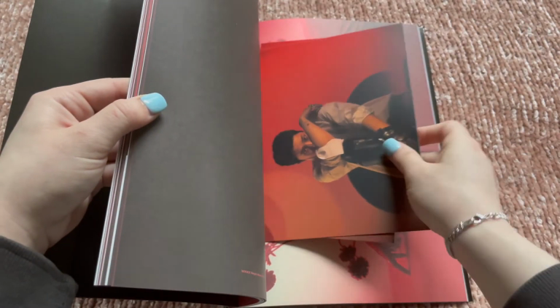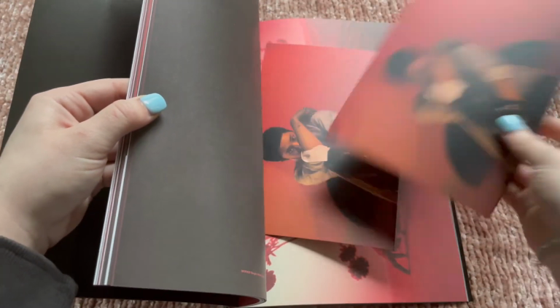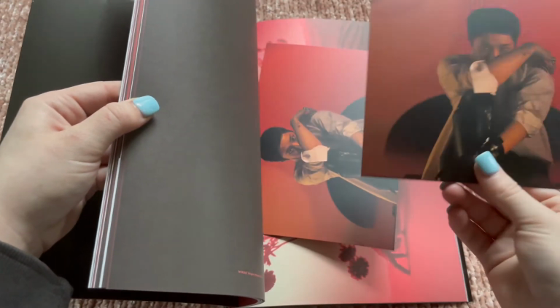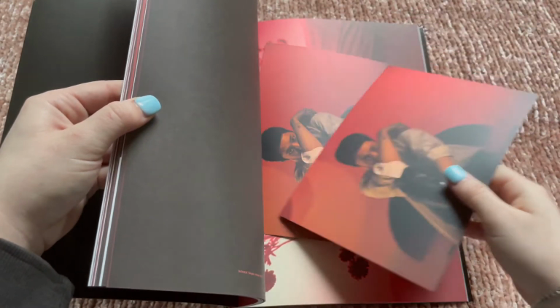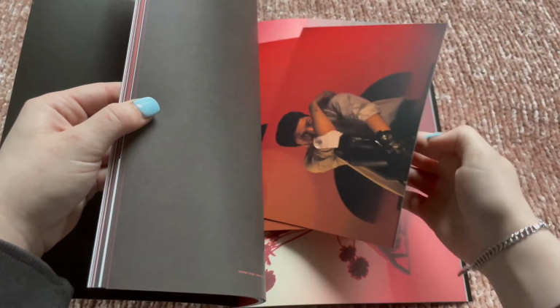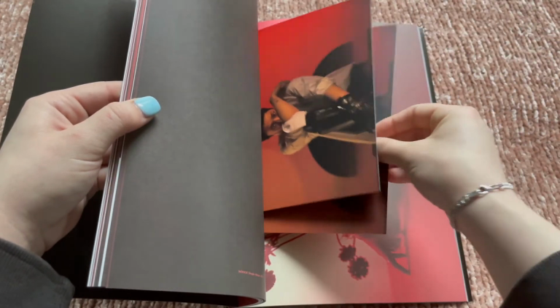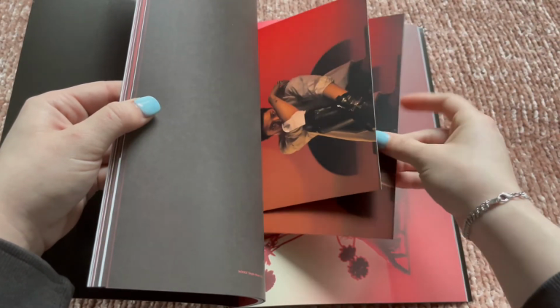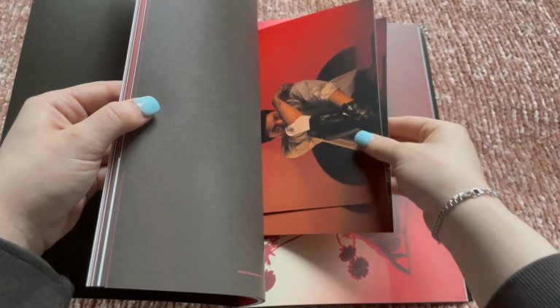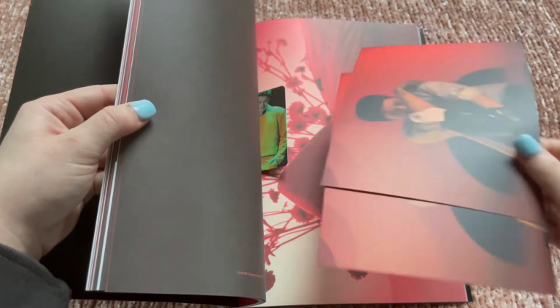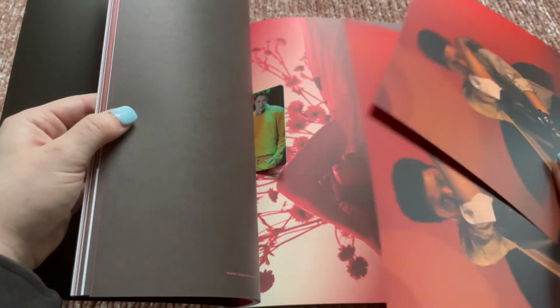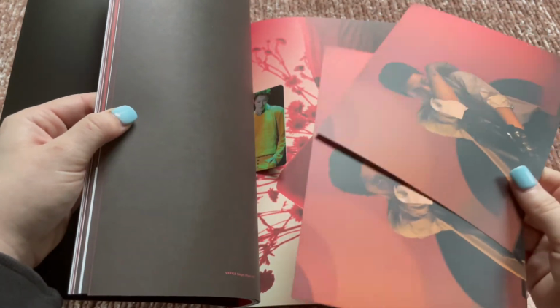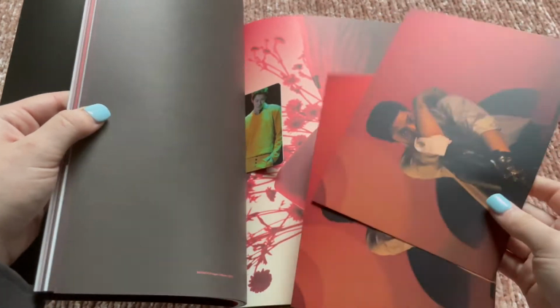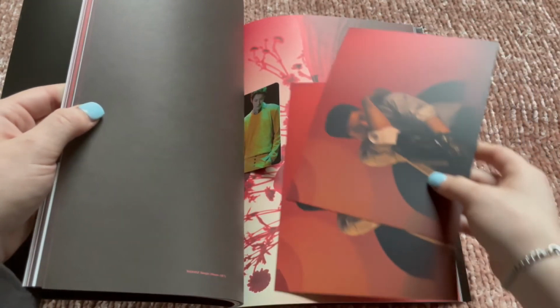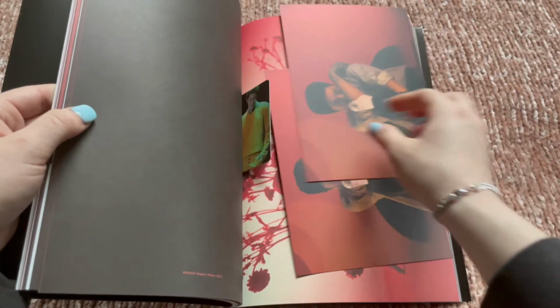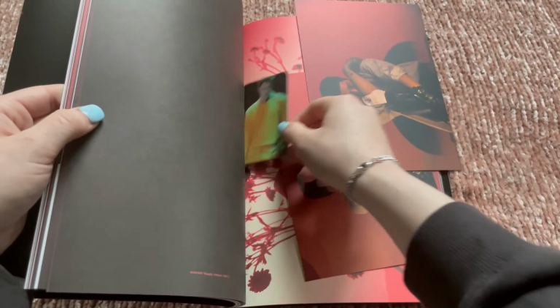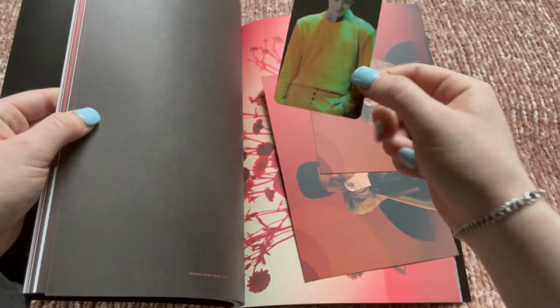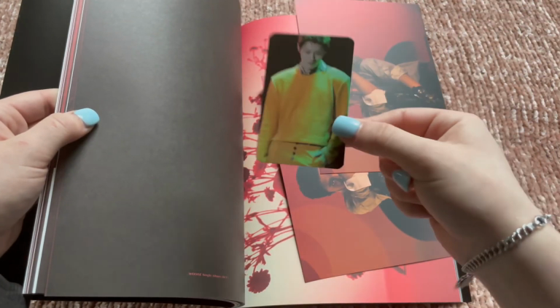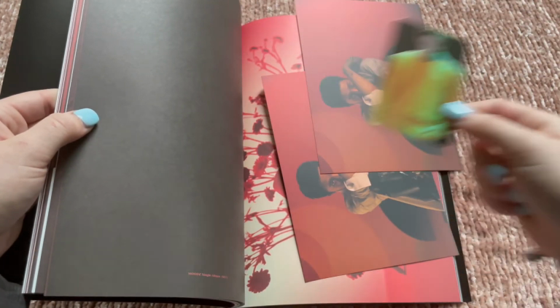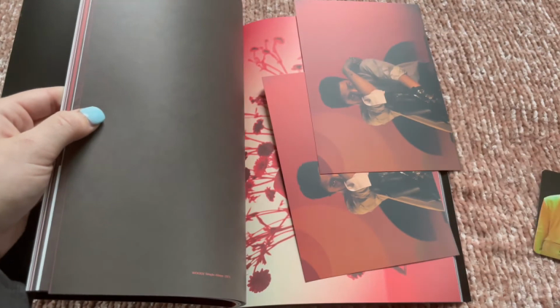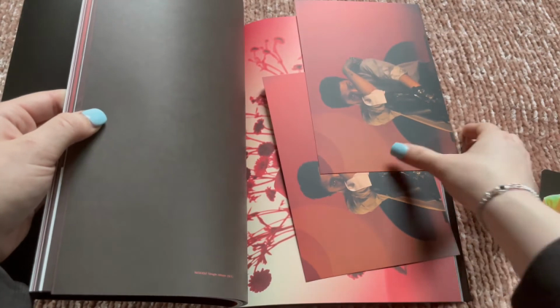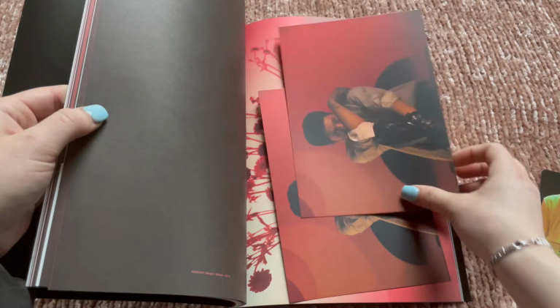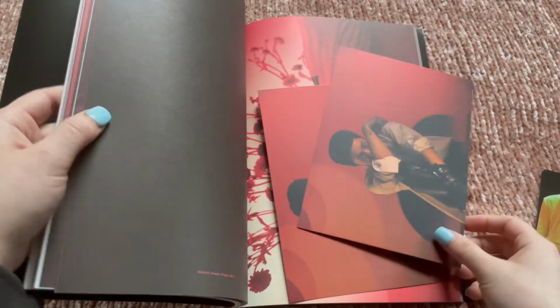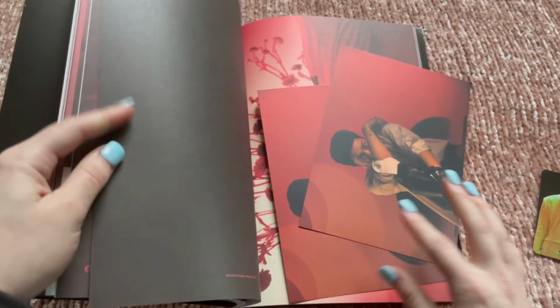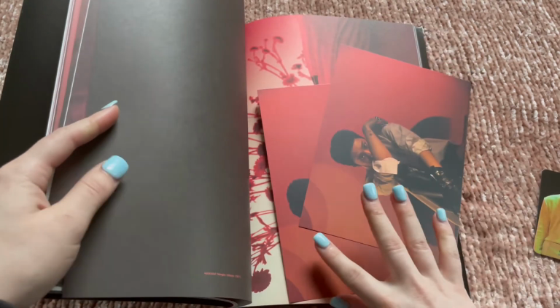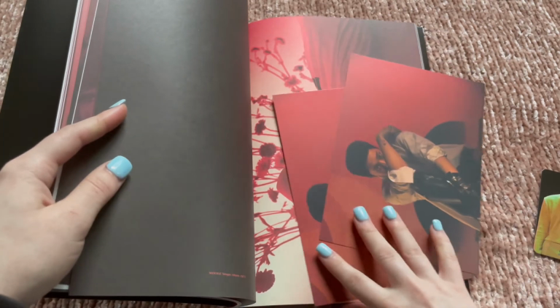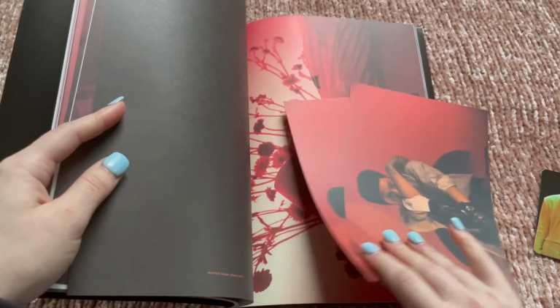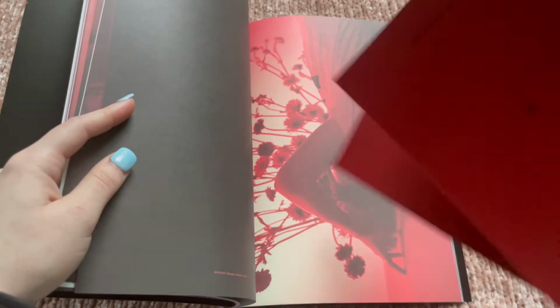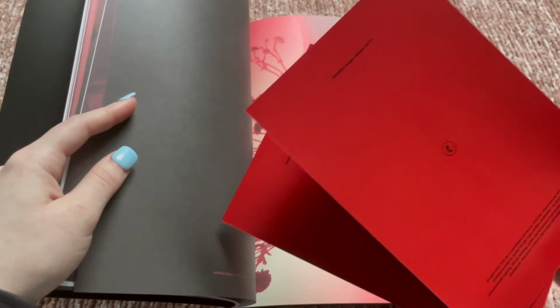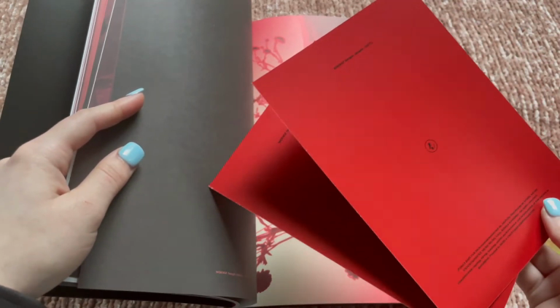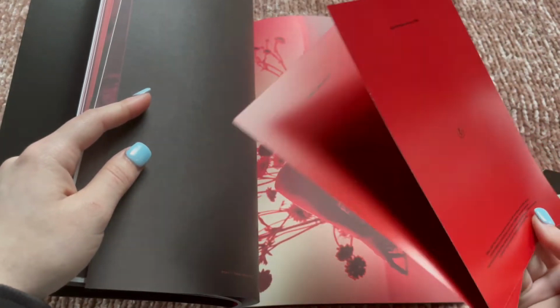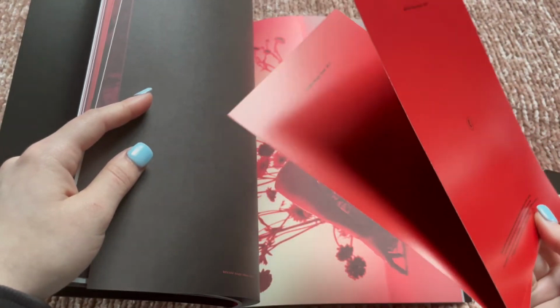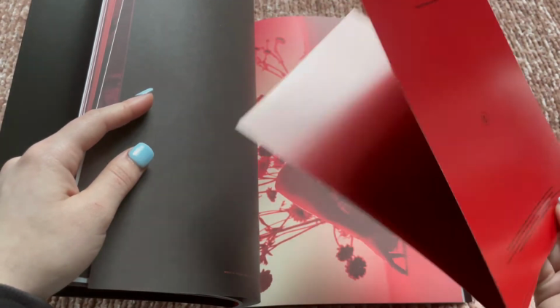Not a new postcard — oh my gosh, they did it again! That is so mean. And another duplicate of this photo card. Why are they so mean?